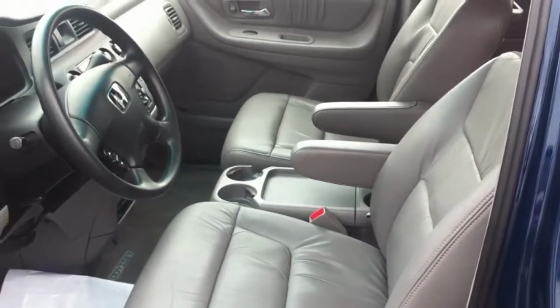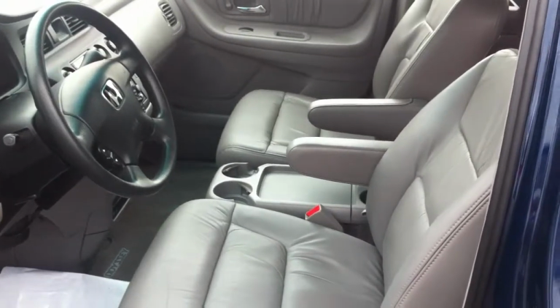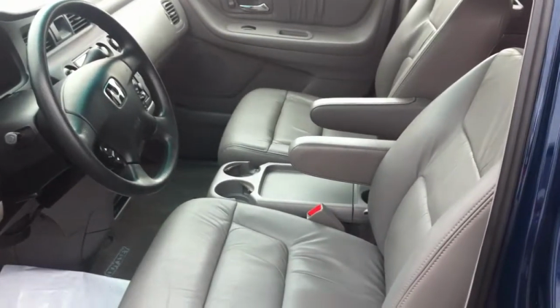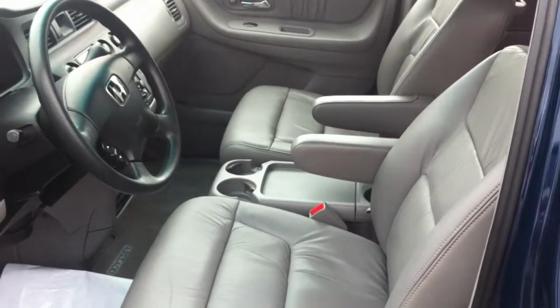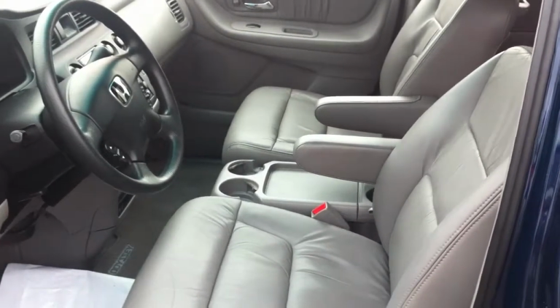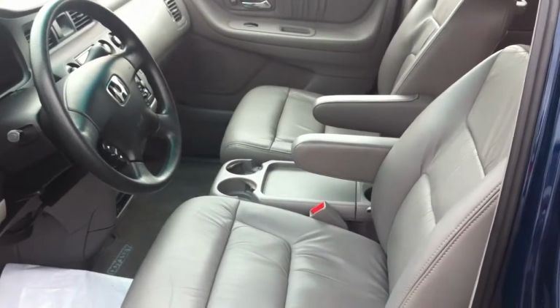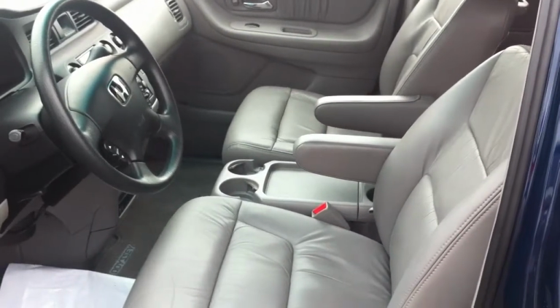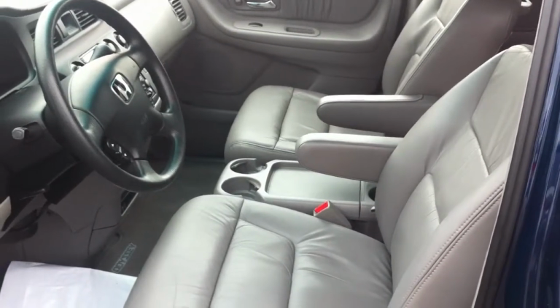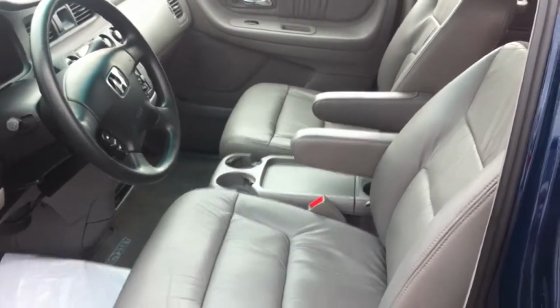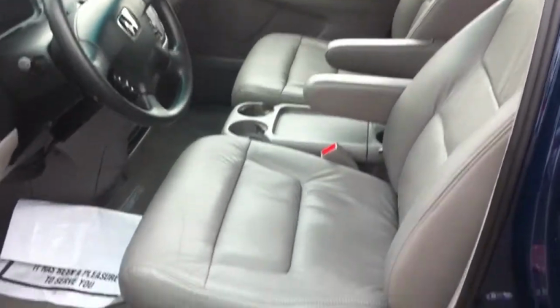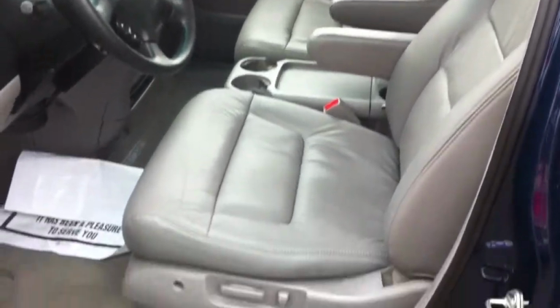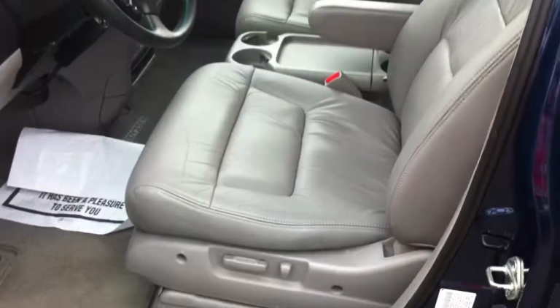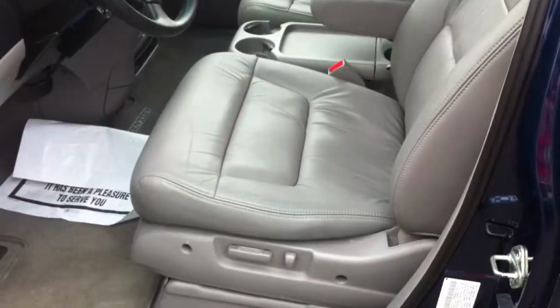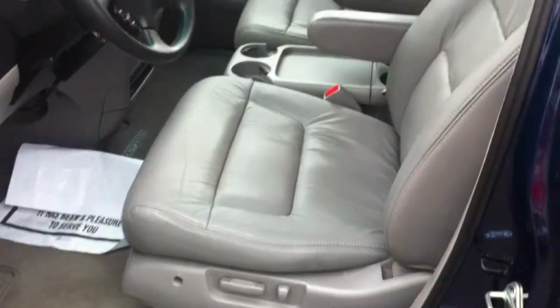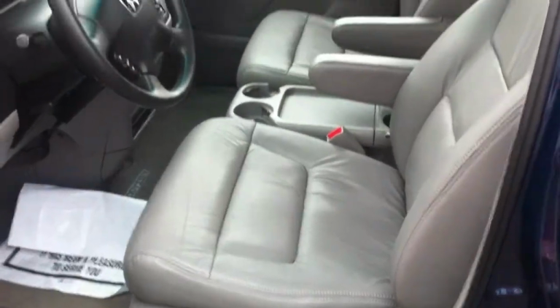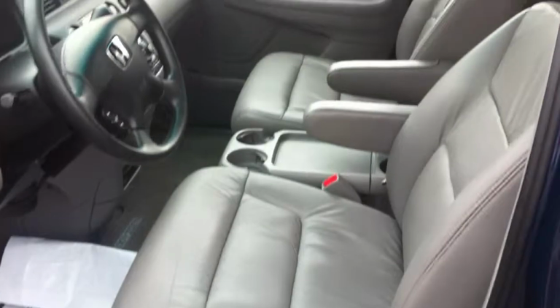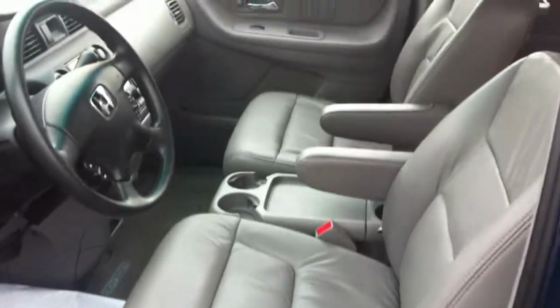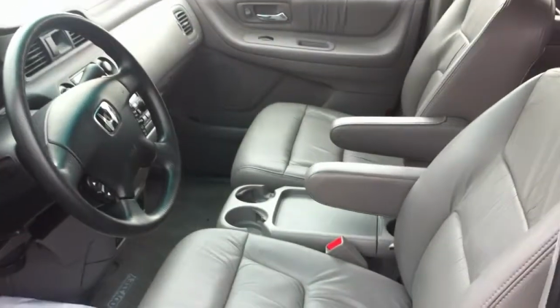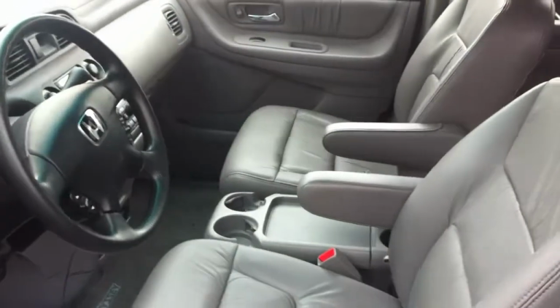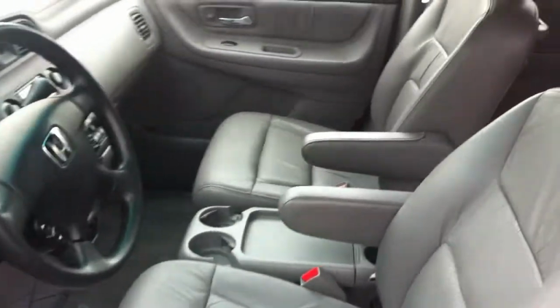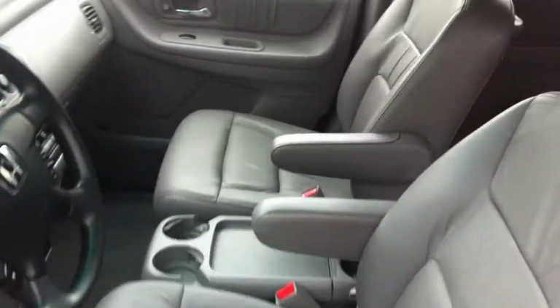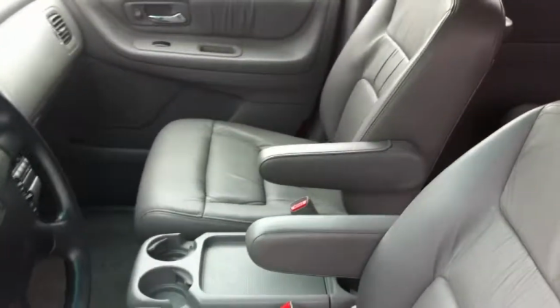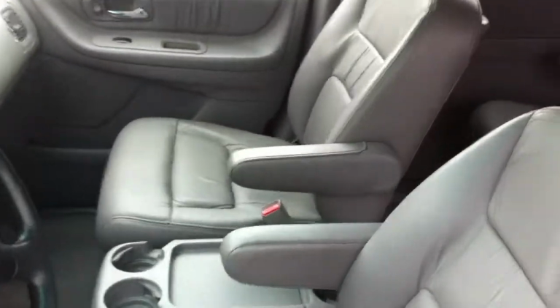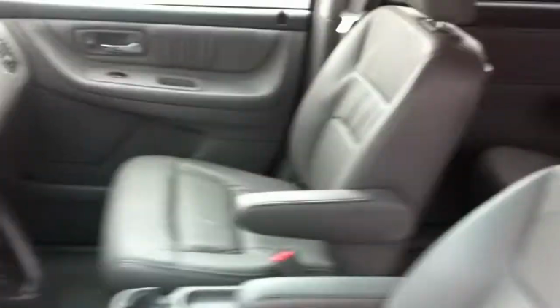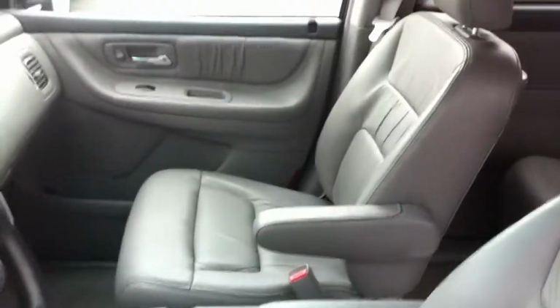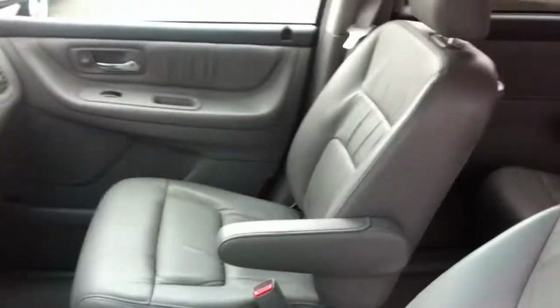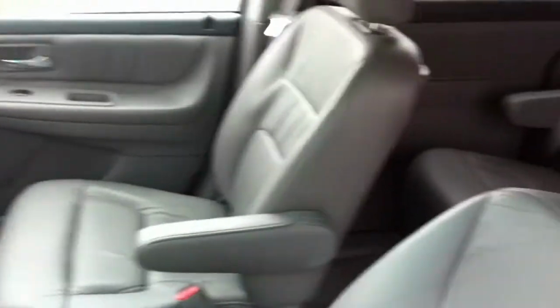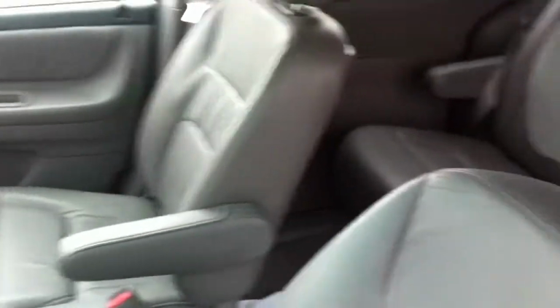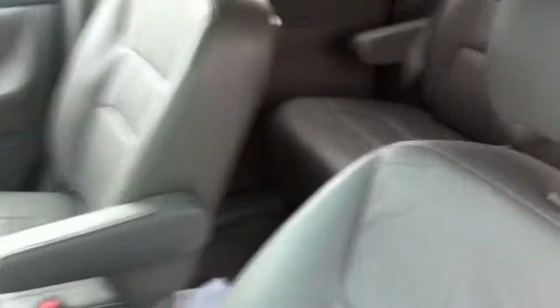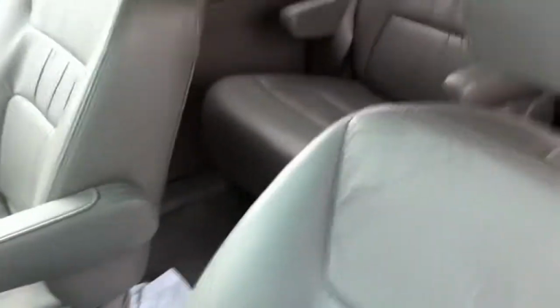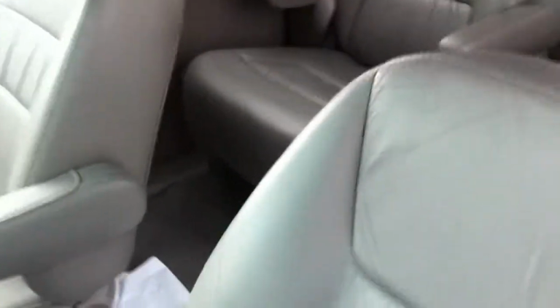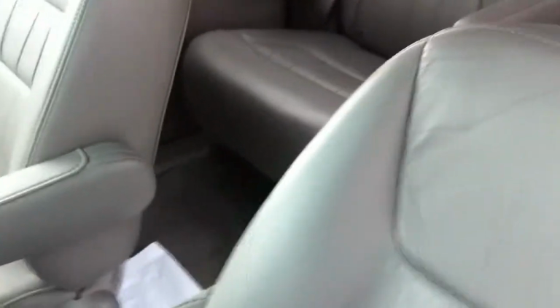Edward, this is John Lamboy from Pohenka Chevrolet. This is the interior of that 2003 Honda Odyssey van you inquired with us about.